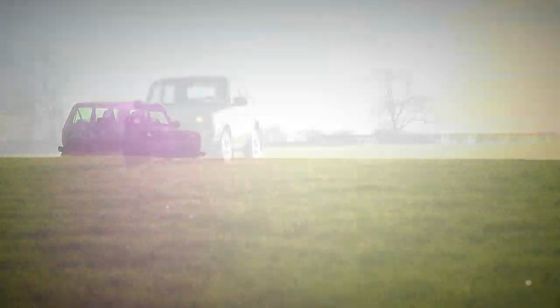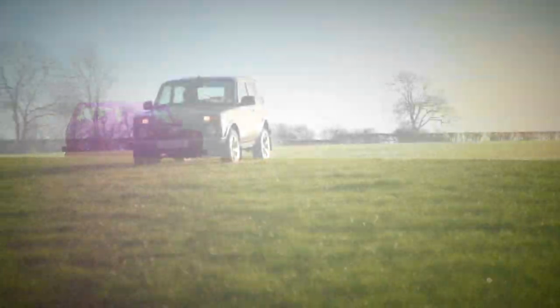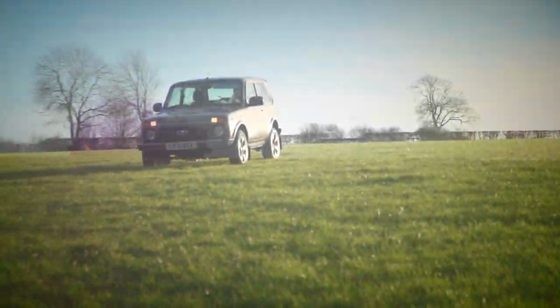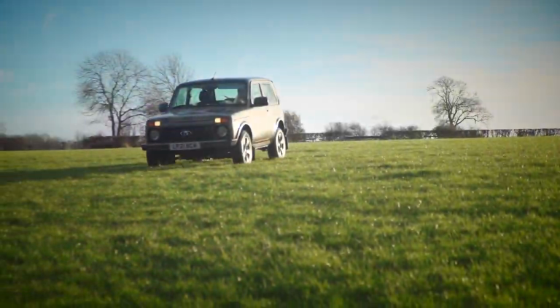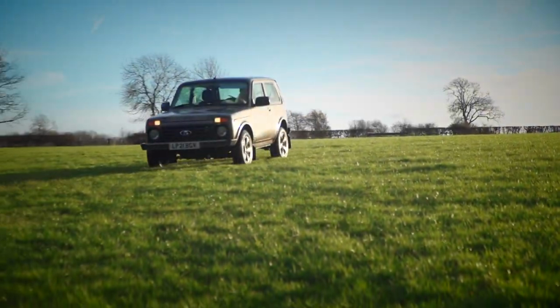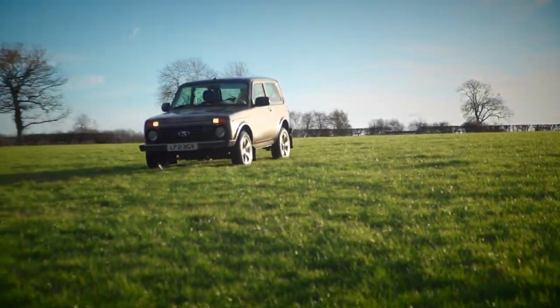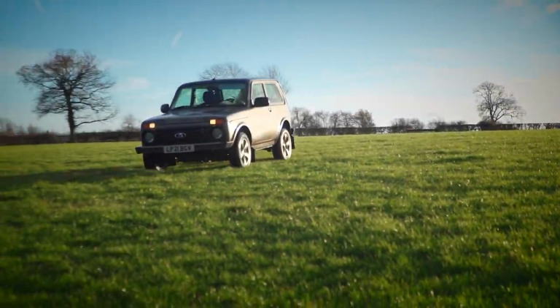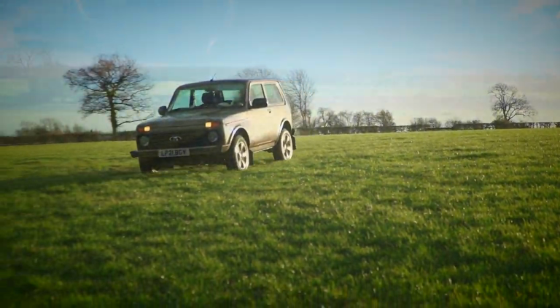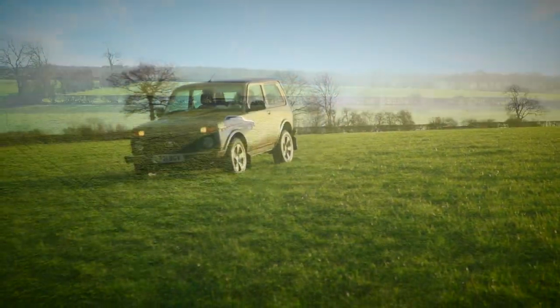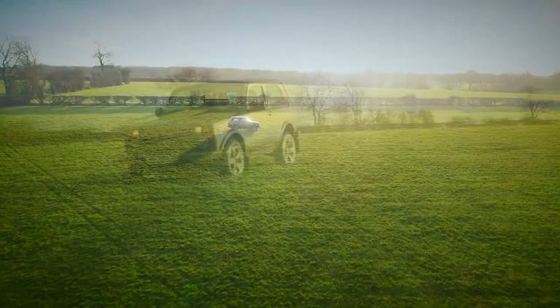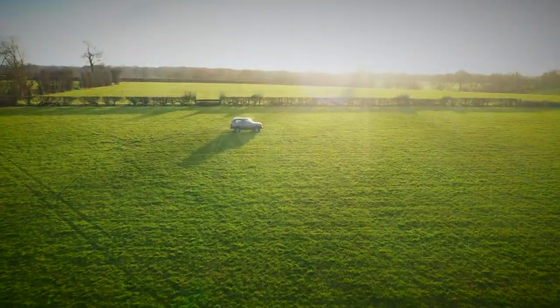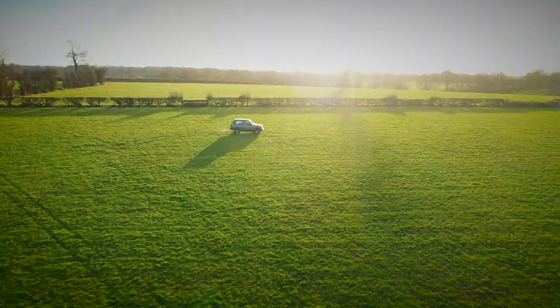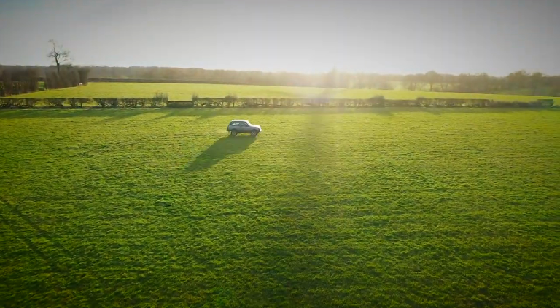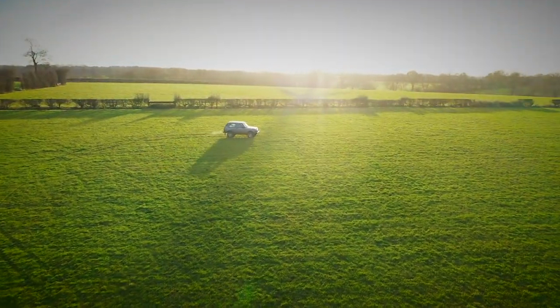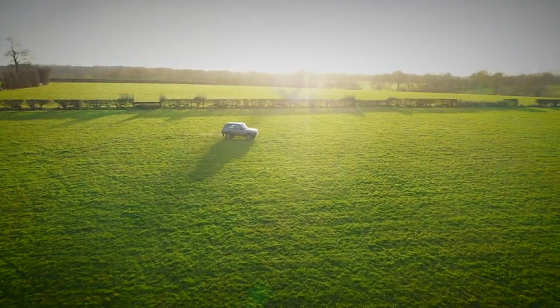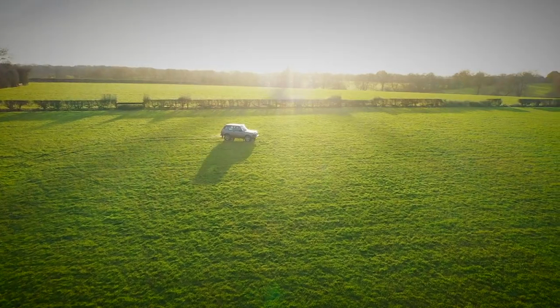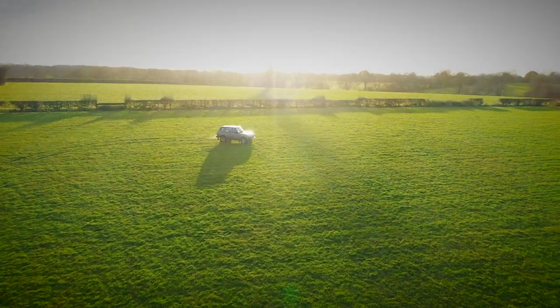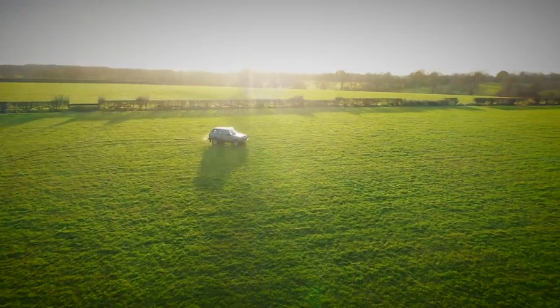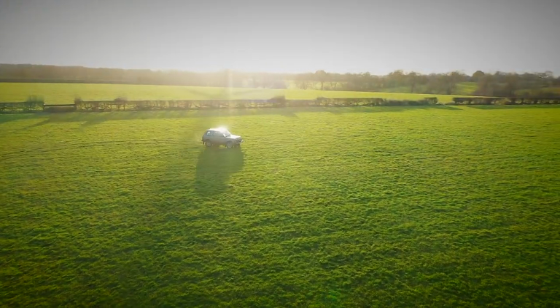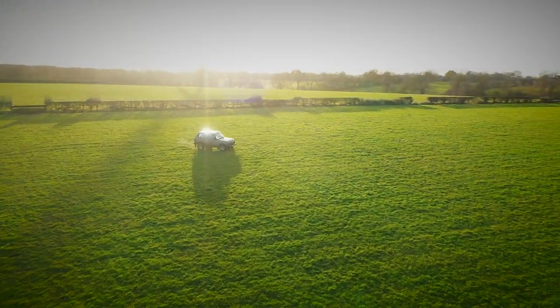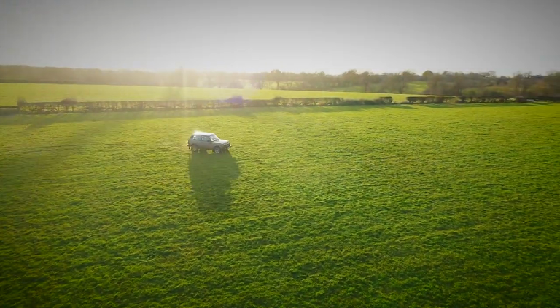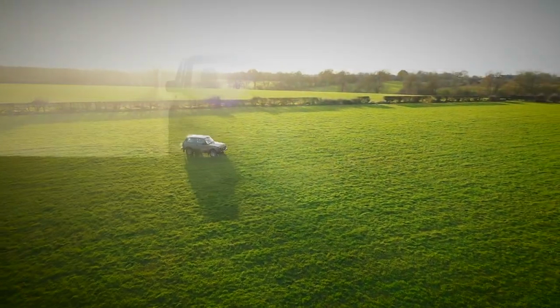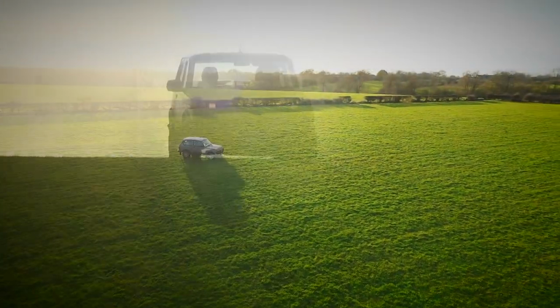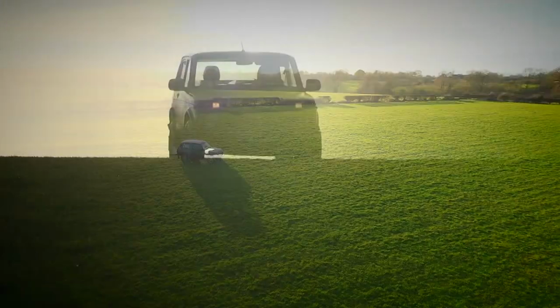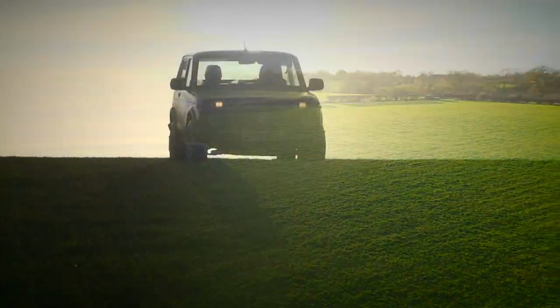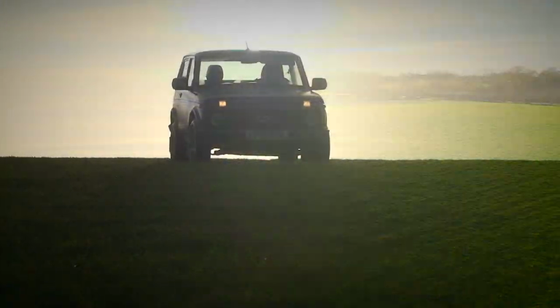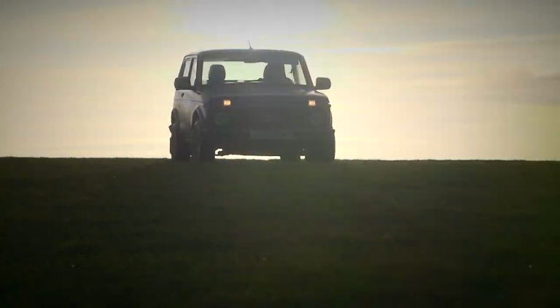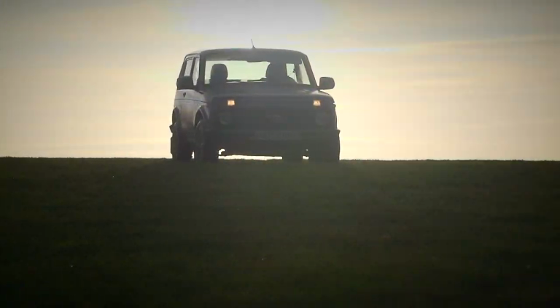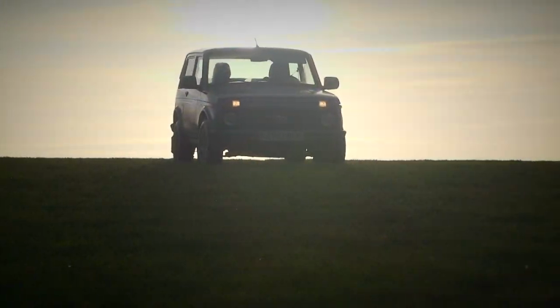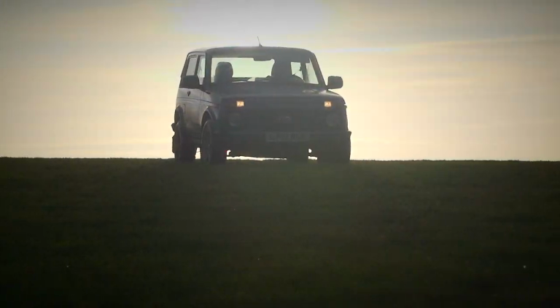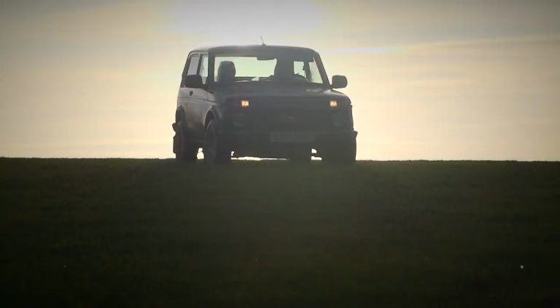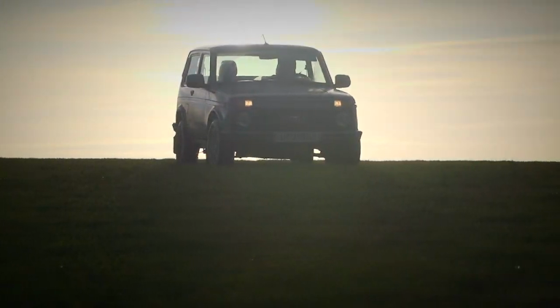So then, to answer our question: does the Niva make sense here in 2022? It seems the answer is yes.